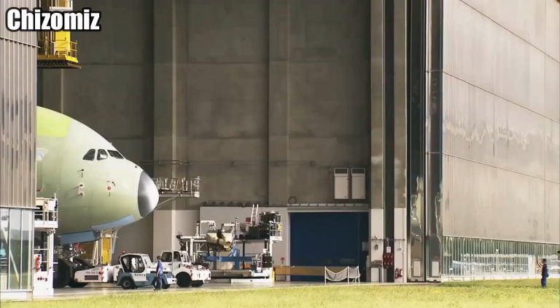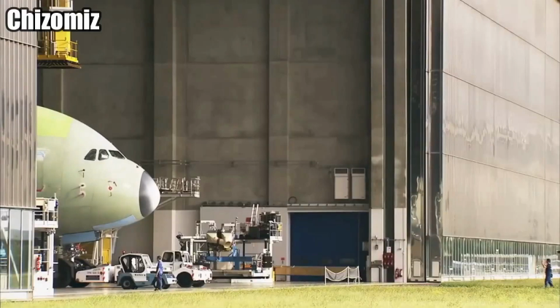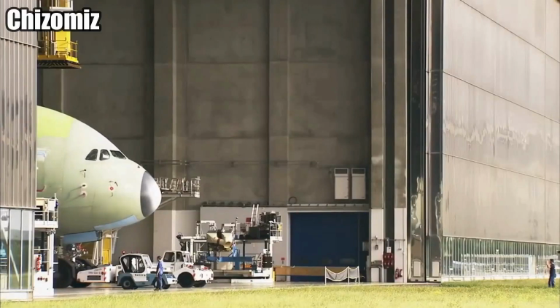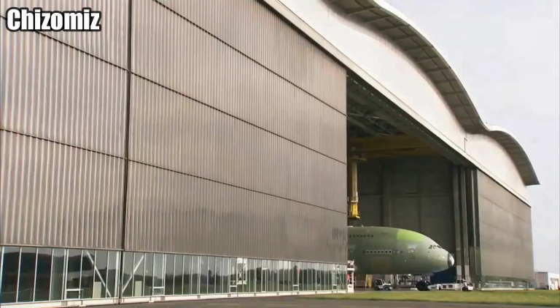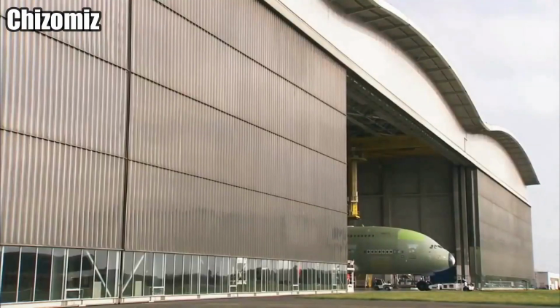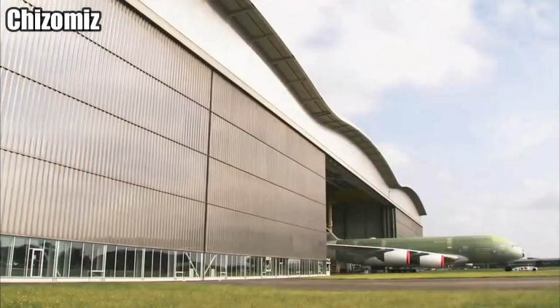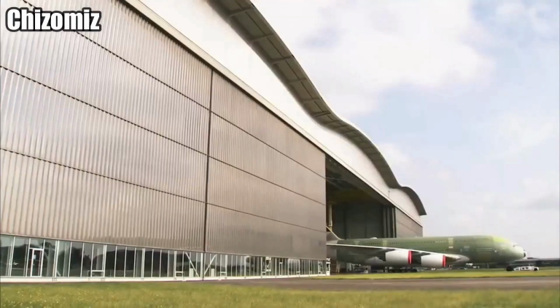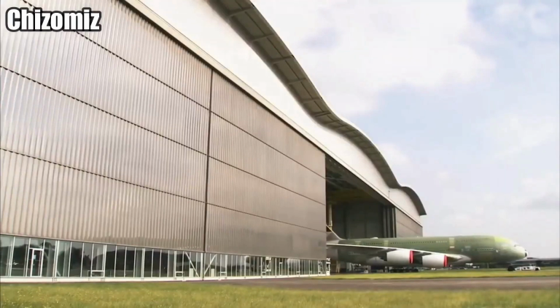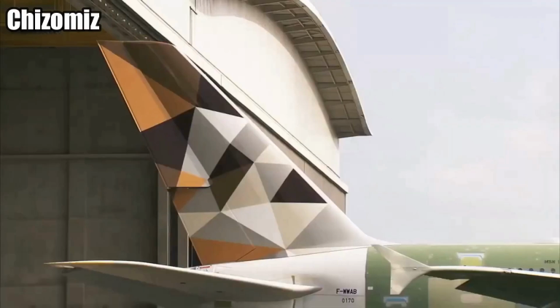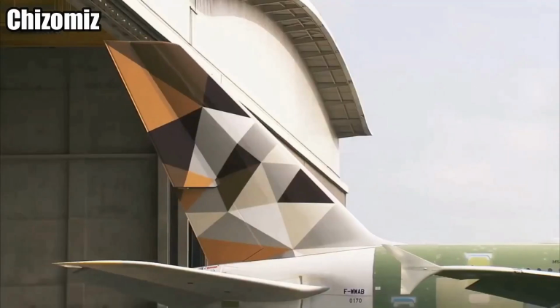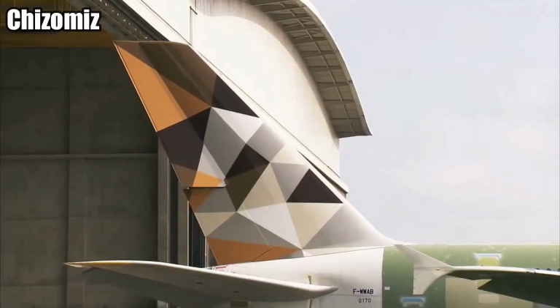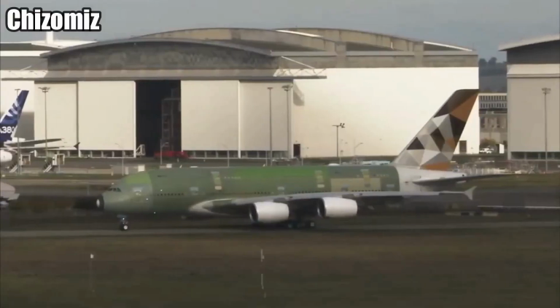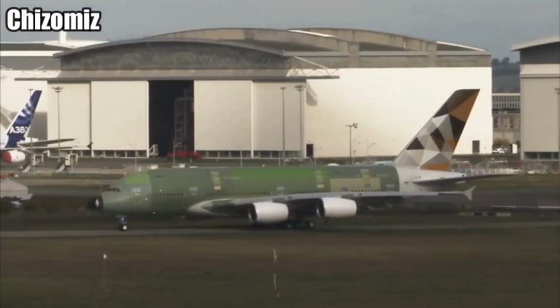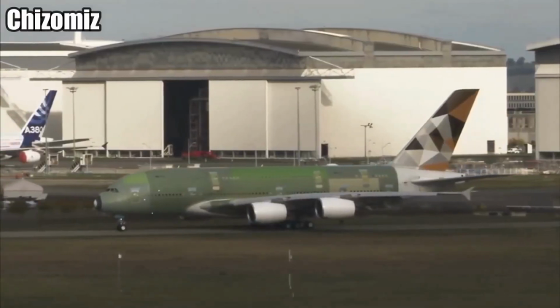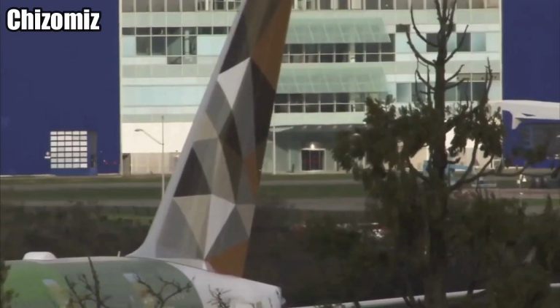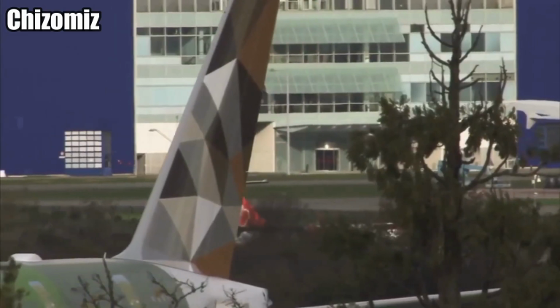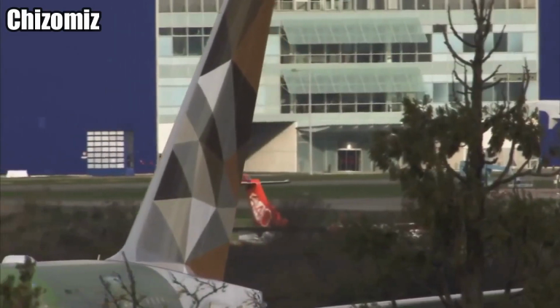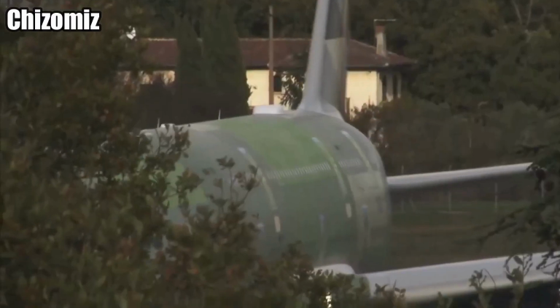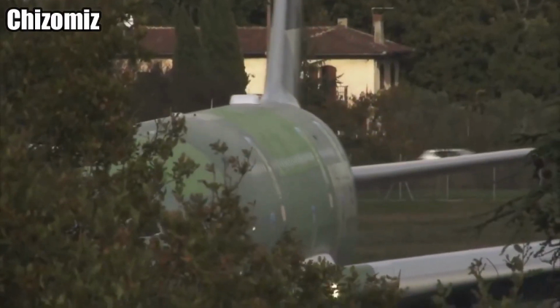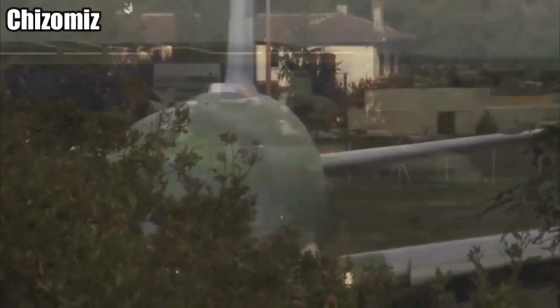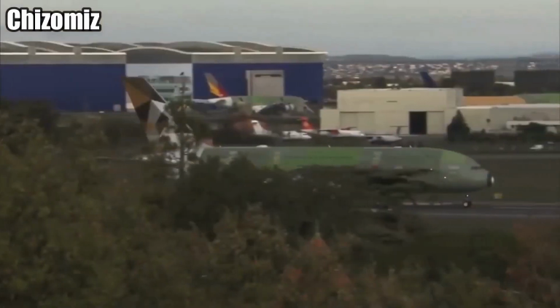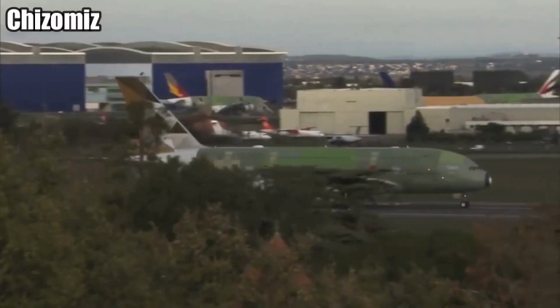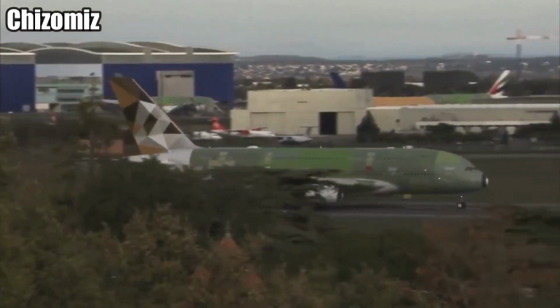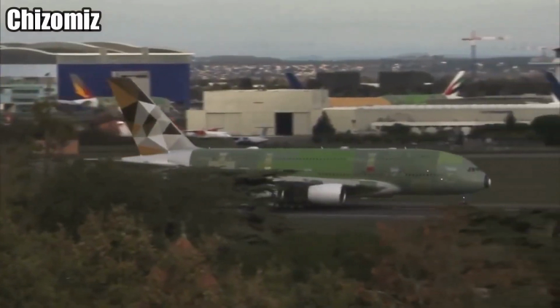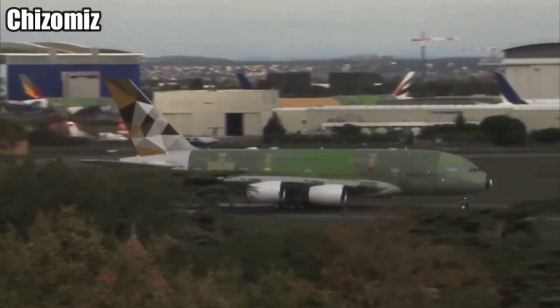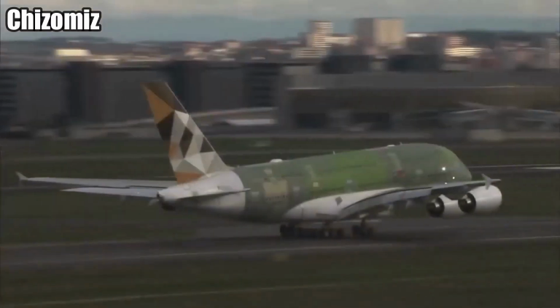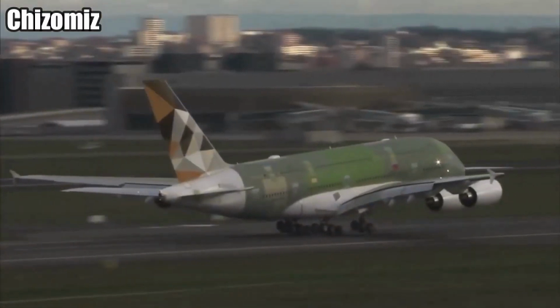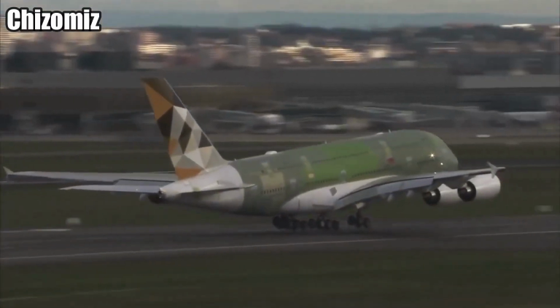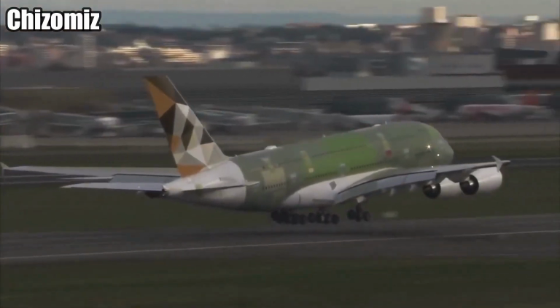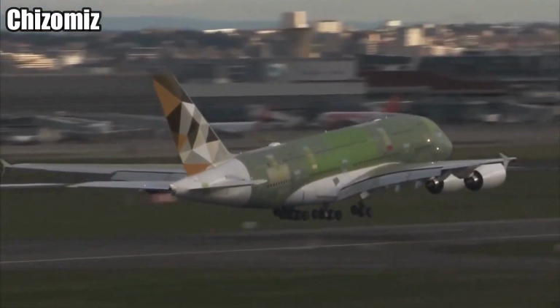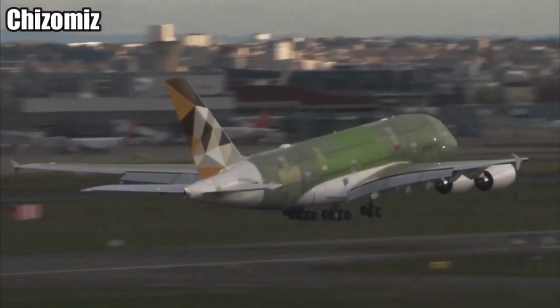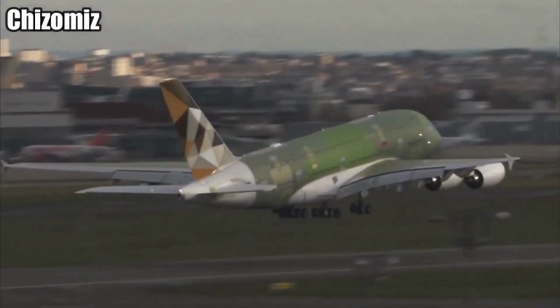When the engines are equipped, they go for testing. Right now, the airplane is able to fly, but the interior is completely empty and only the cockpit is working.